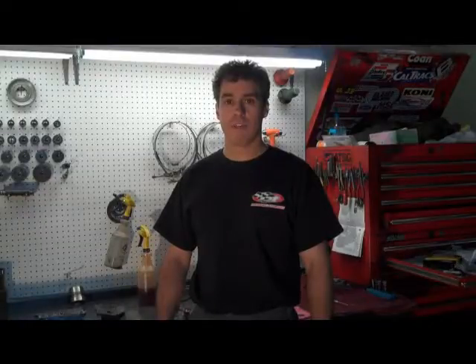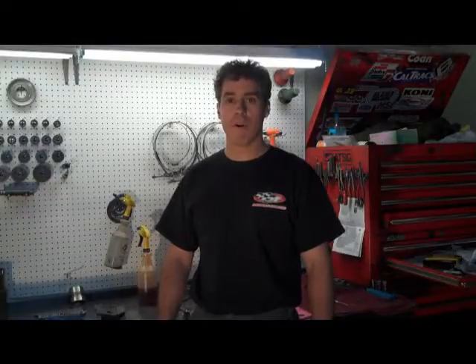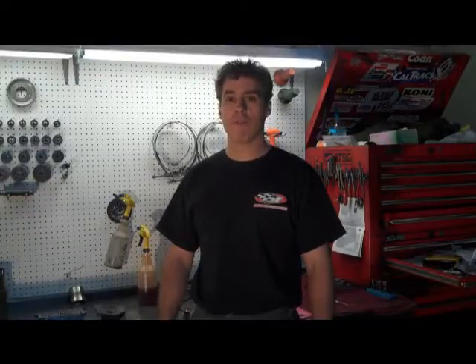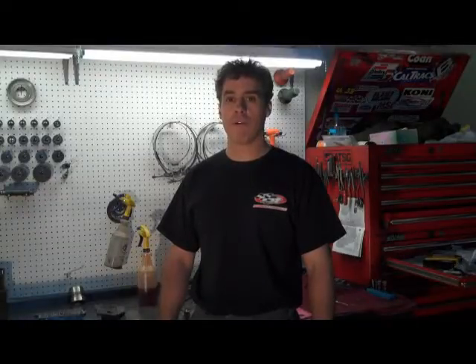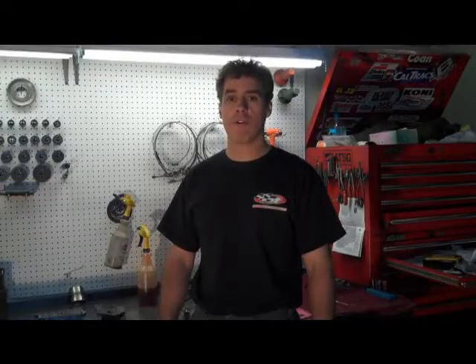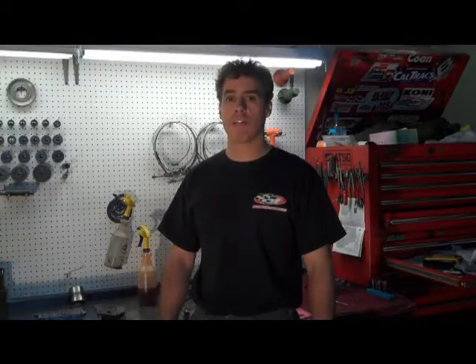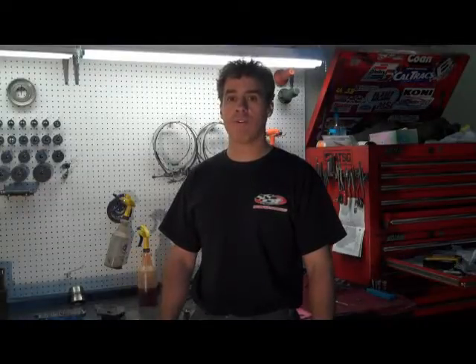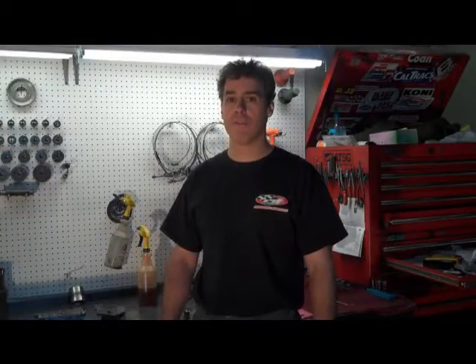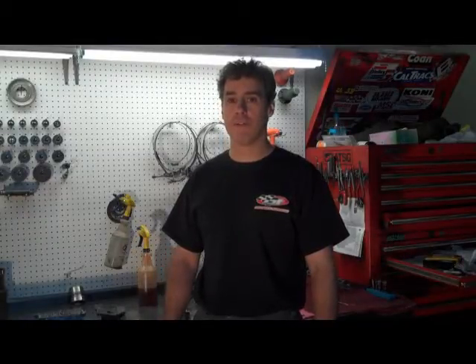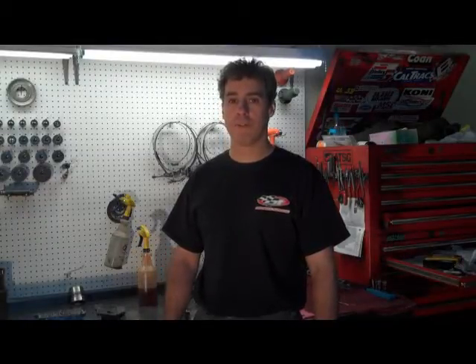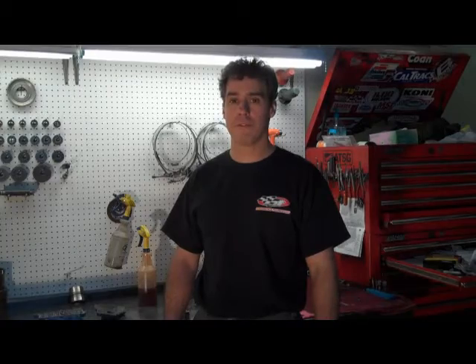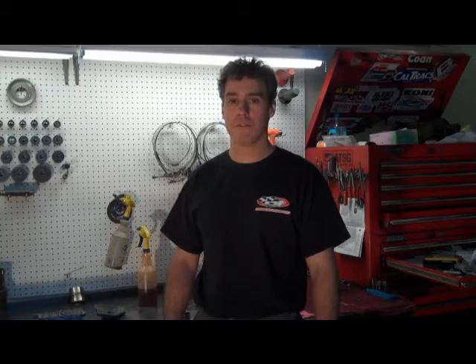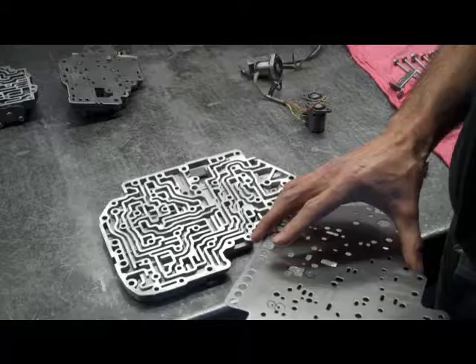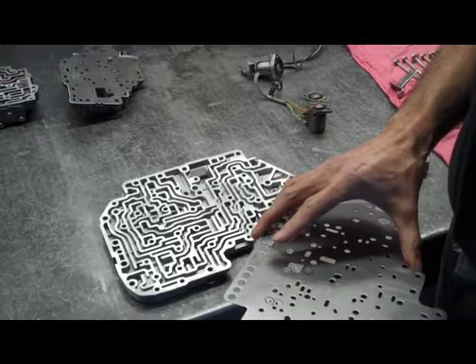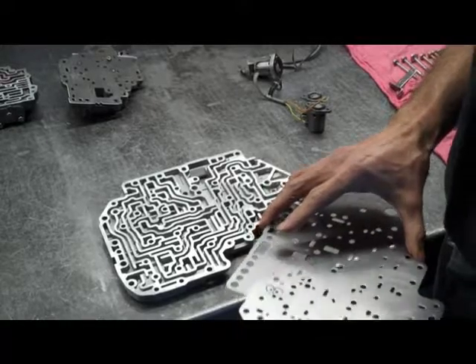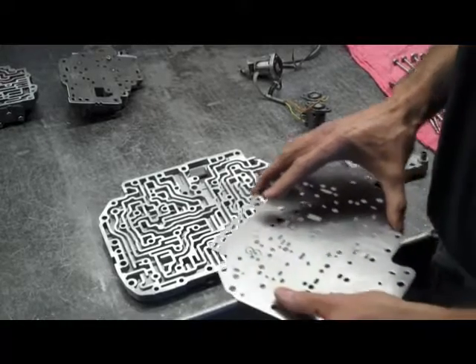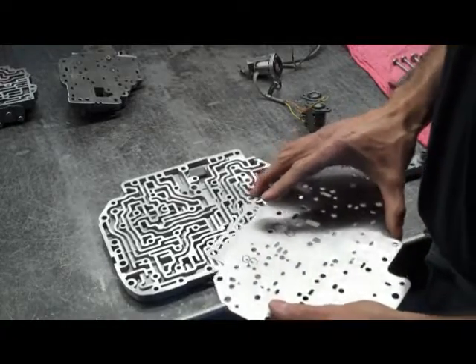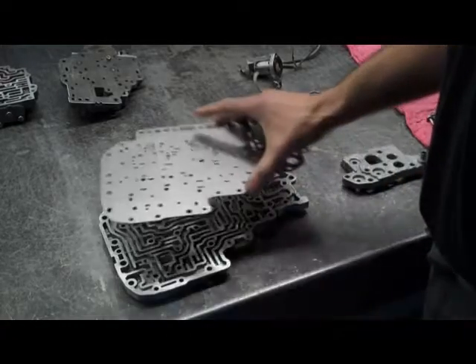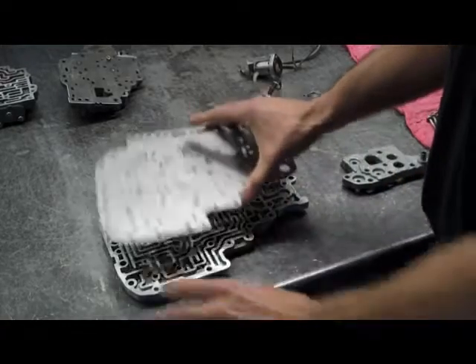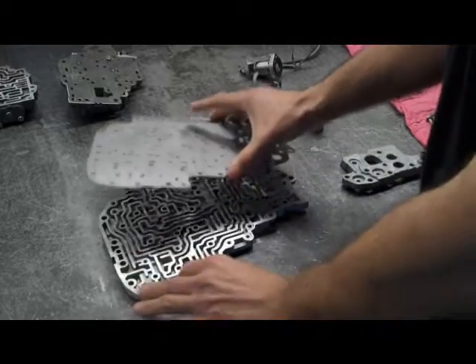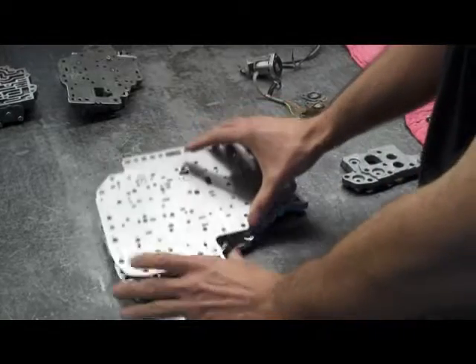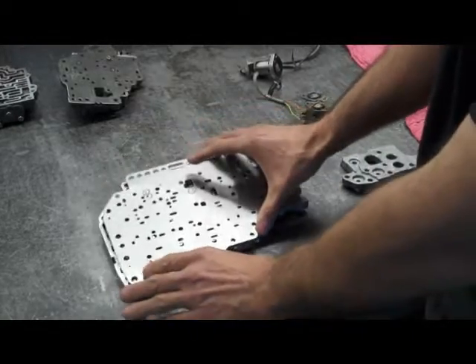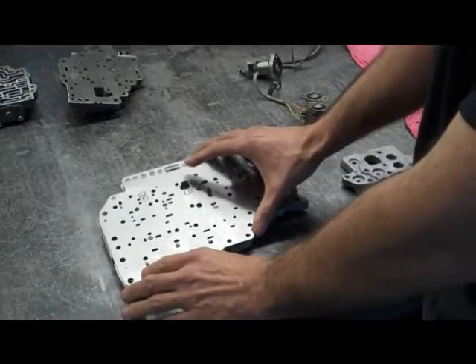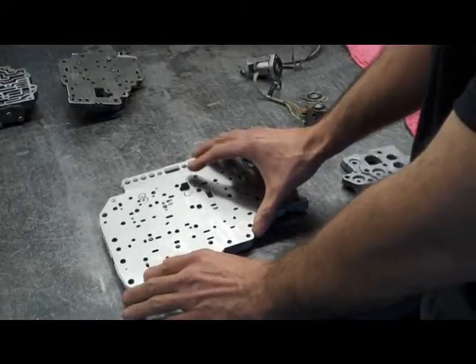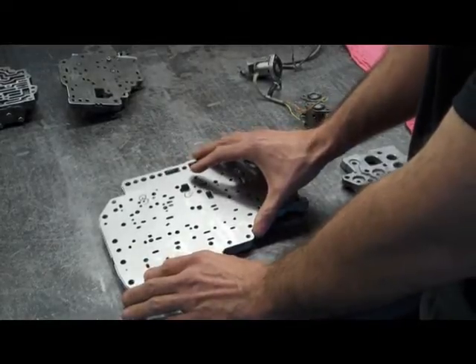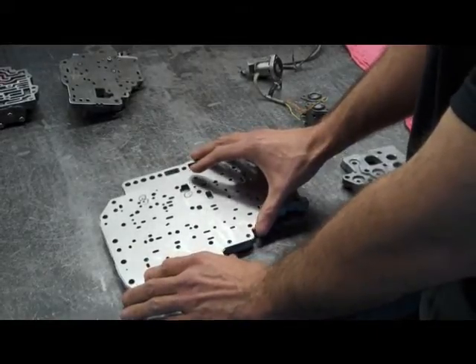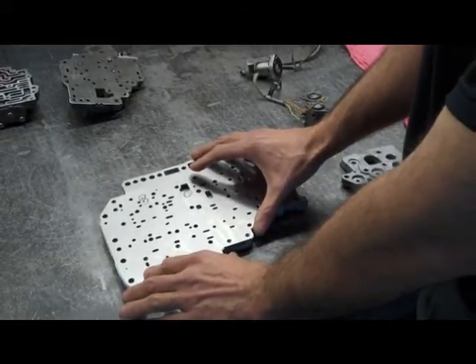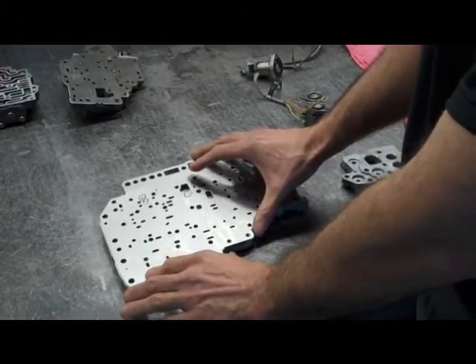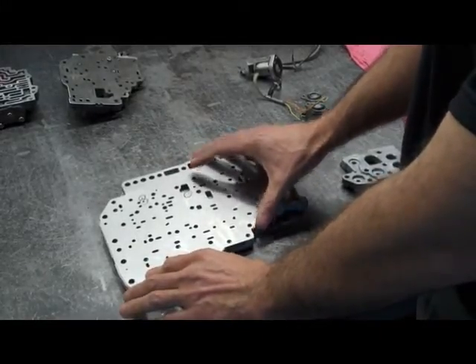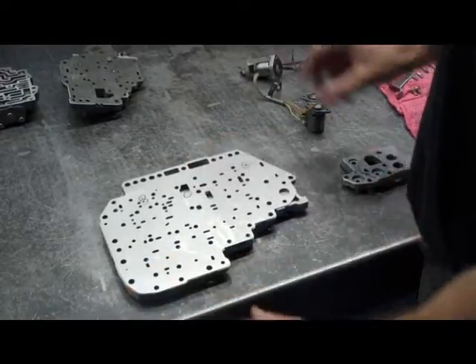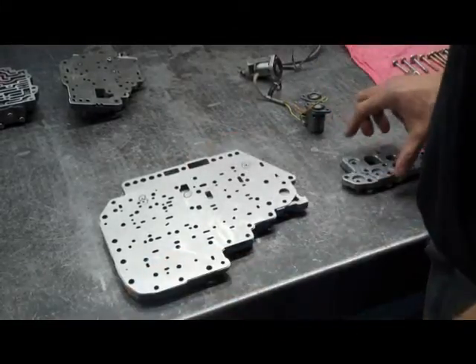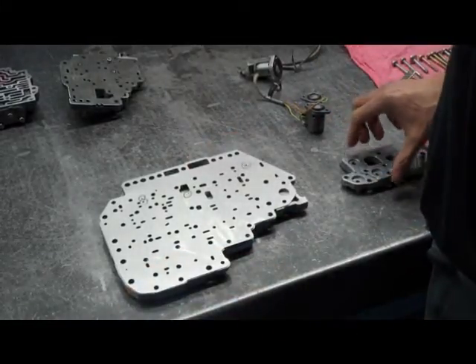Welcome to the final part of the TransLab Shift Kit video. Now we're going to lay the separator plate onto the channel plate of the valve body.